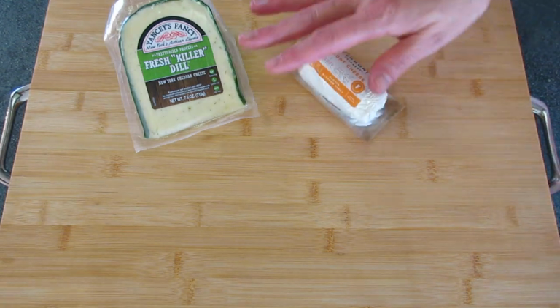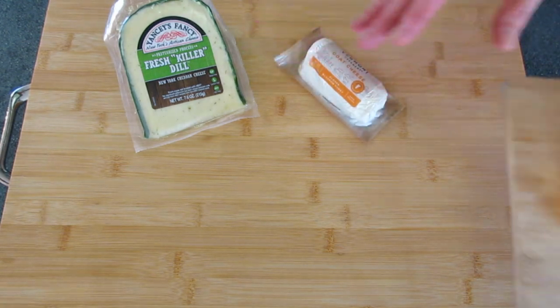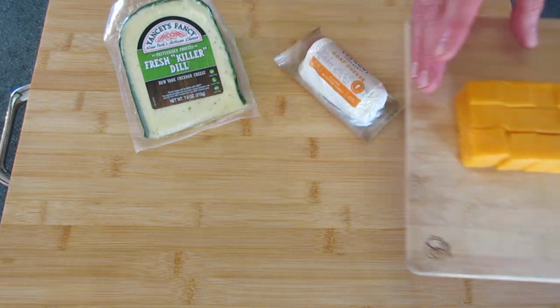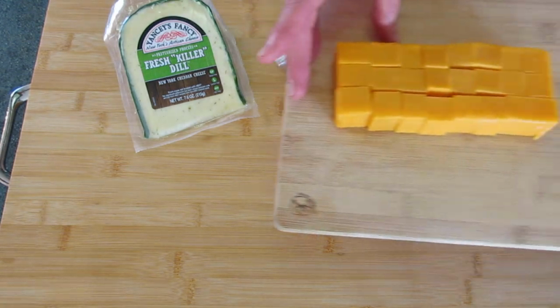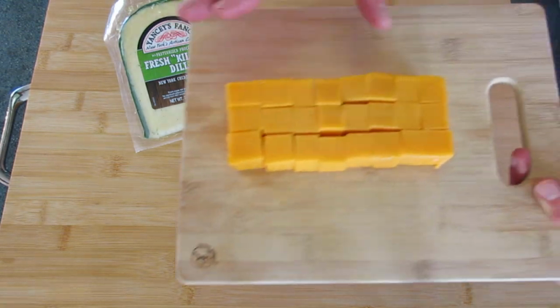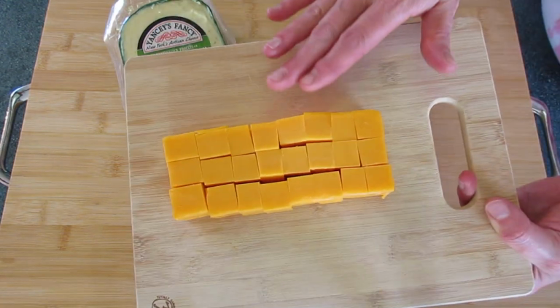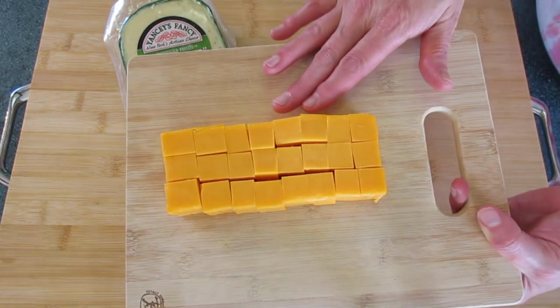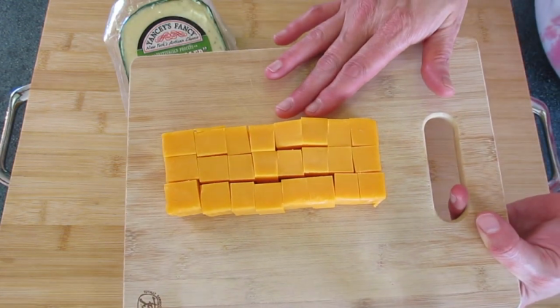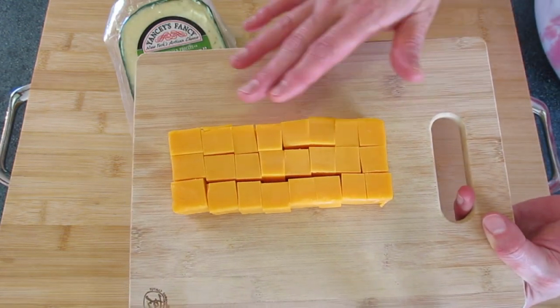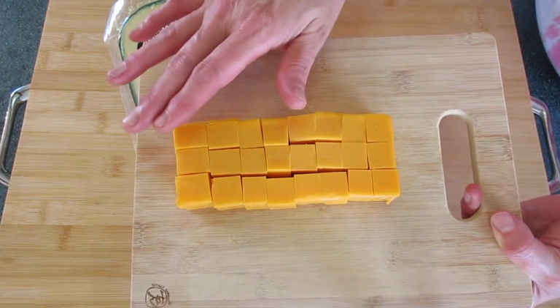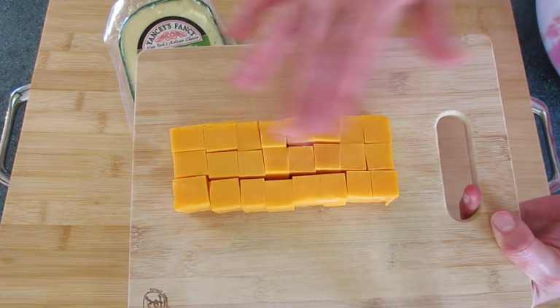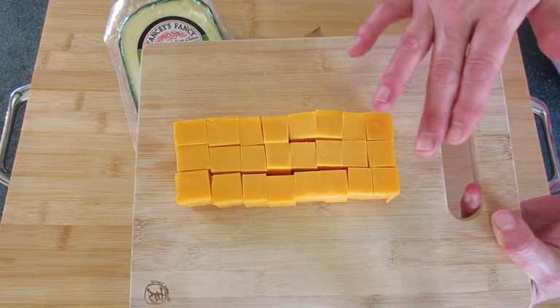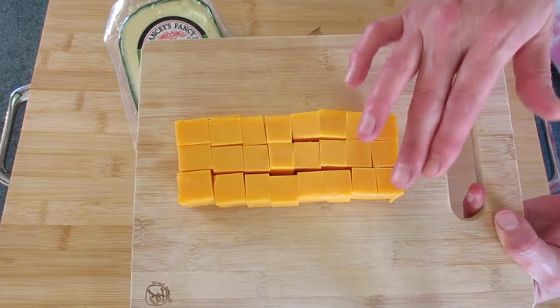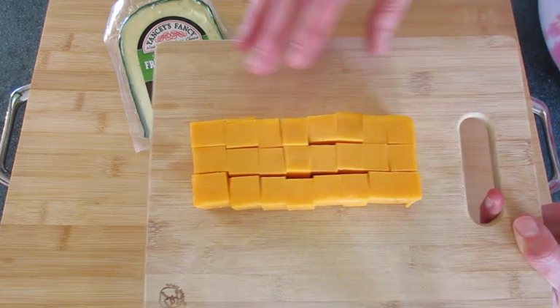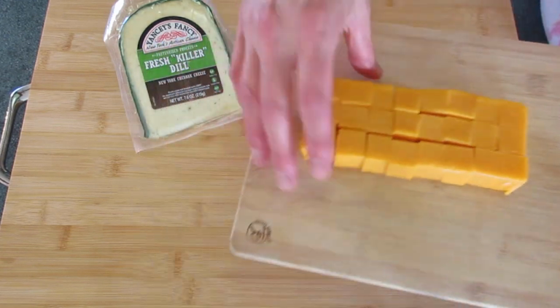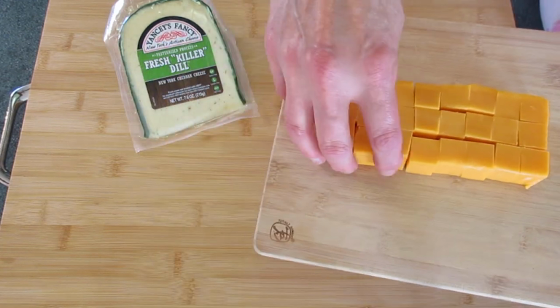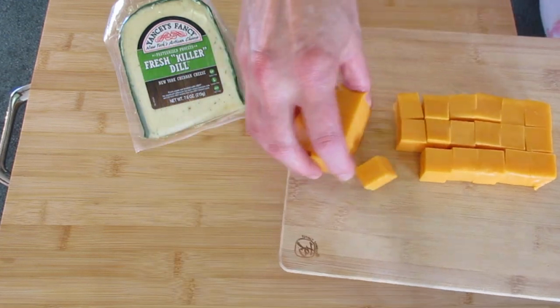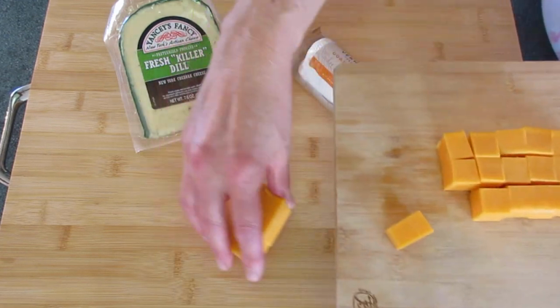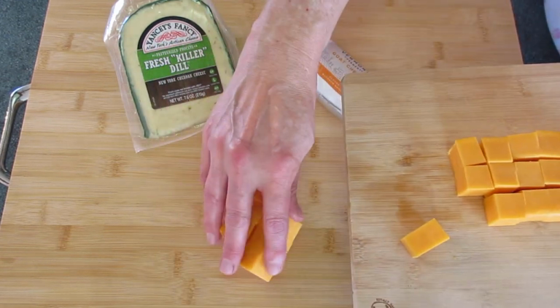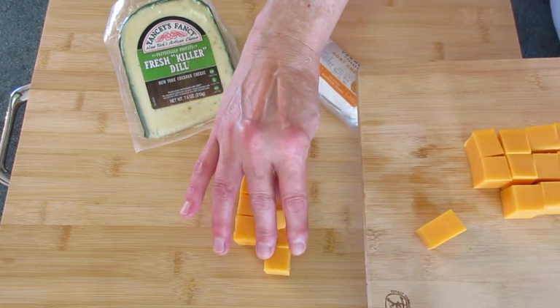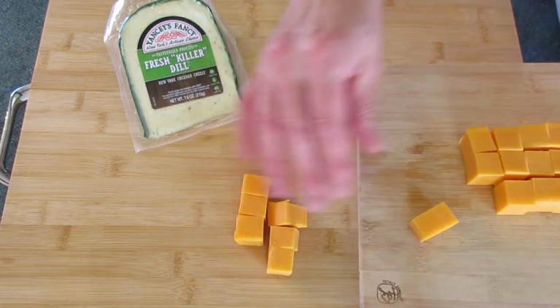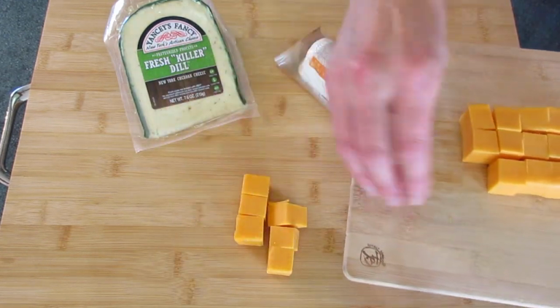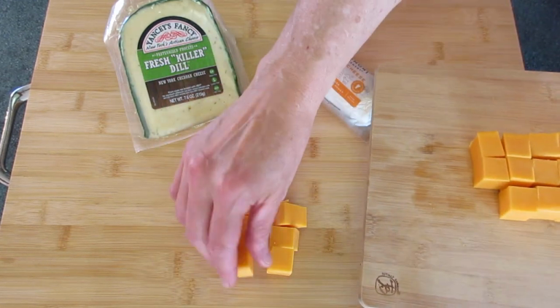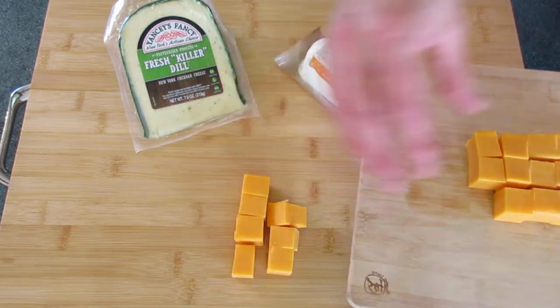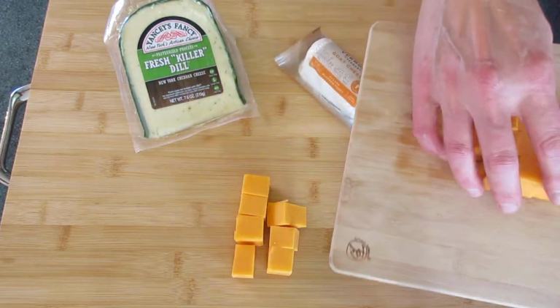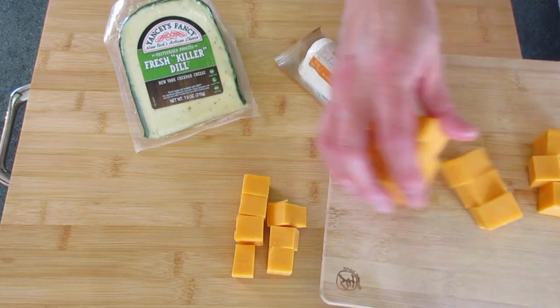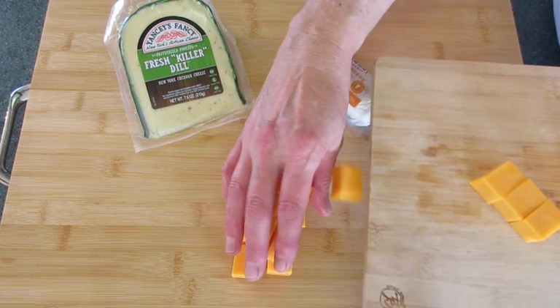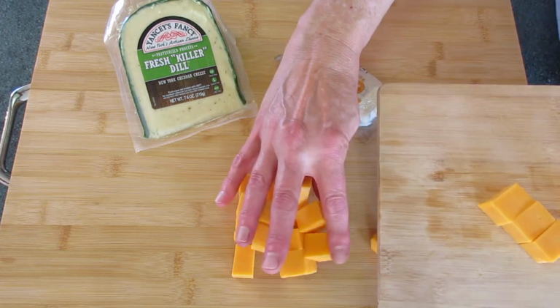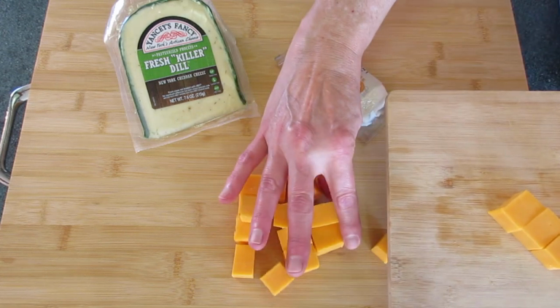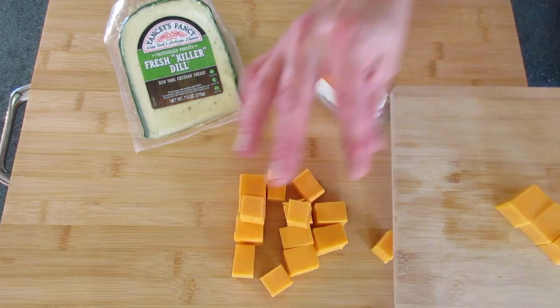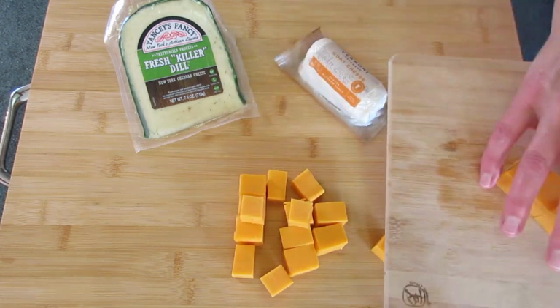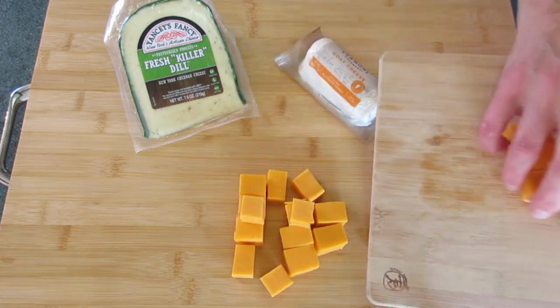I'm going to start off with cheese. I've got an 8-ounce block of cheese here. I've sliced it horizontally and vertically, and I'm just going to lay it over here in cubes. They turn out perfectly every single time.